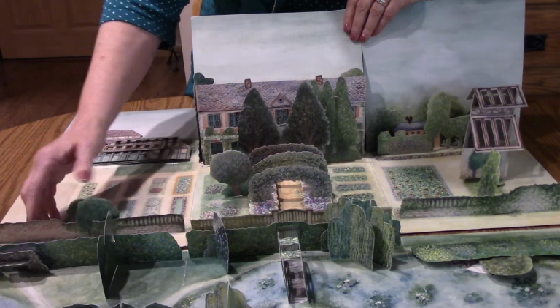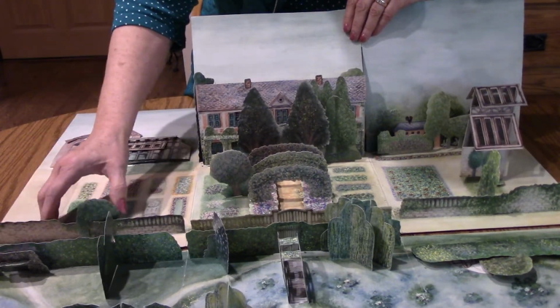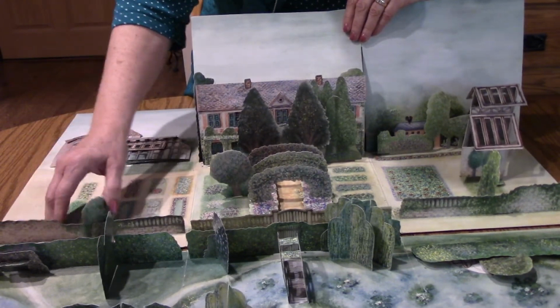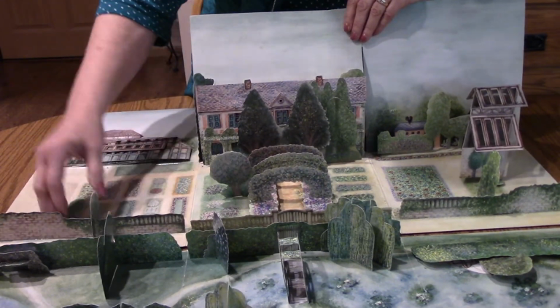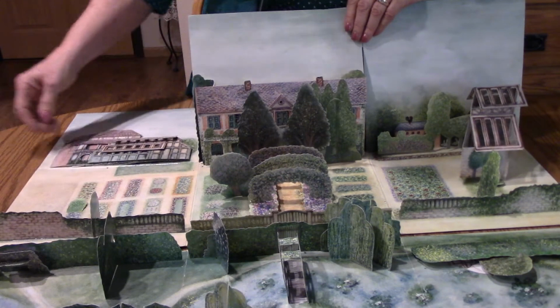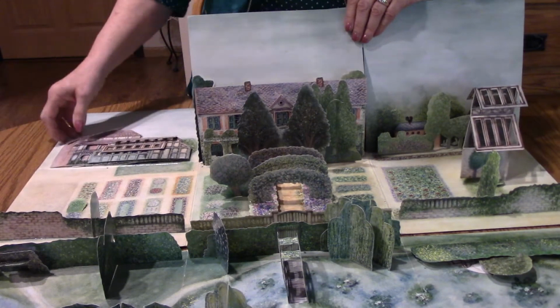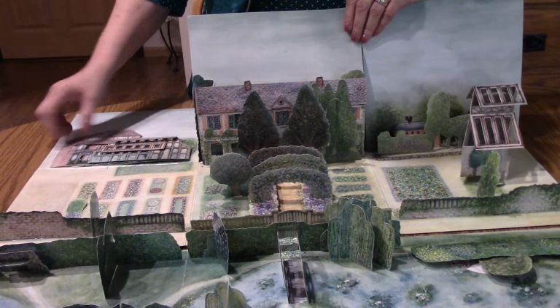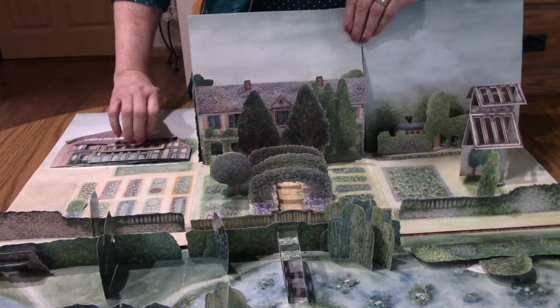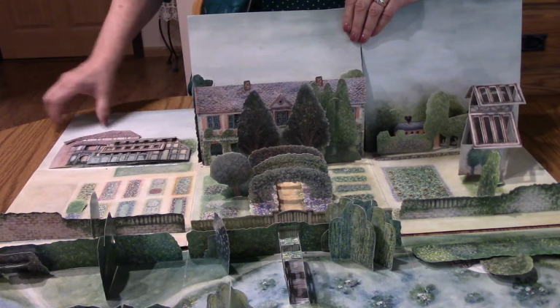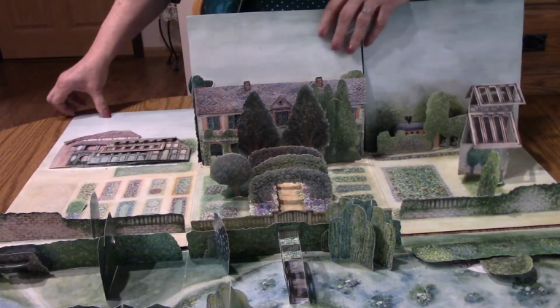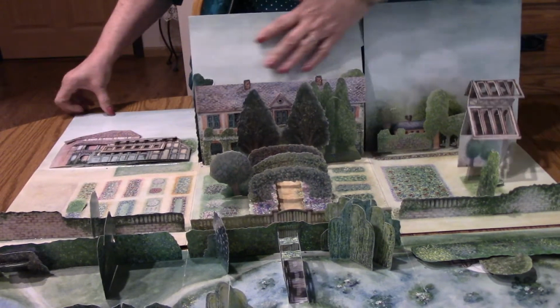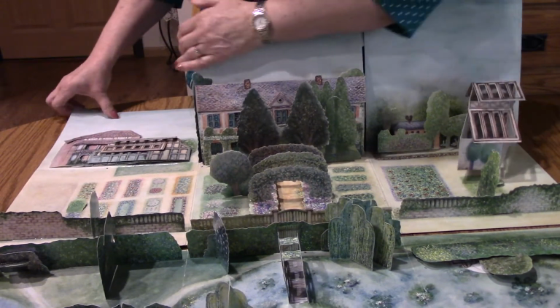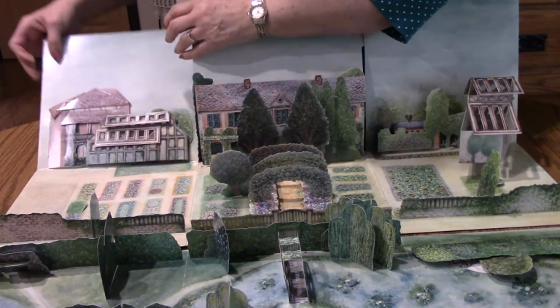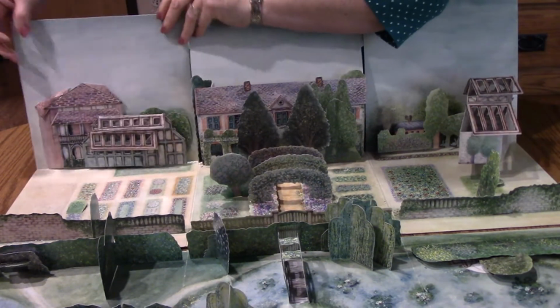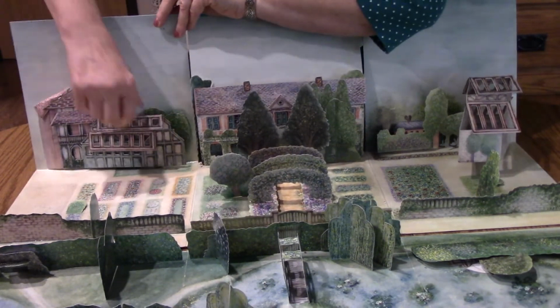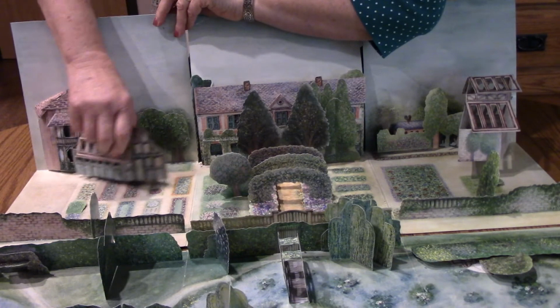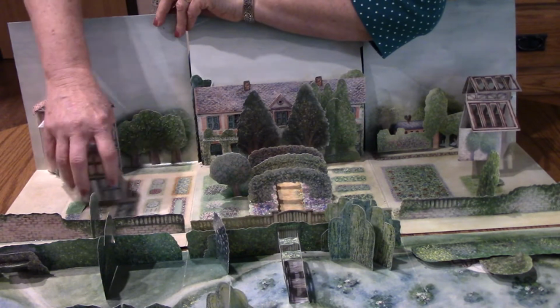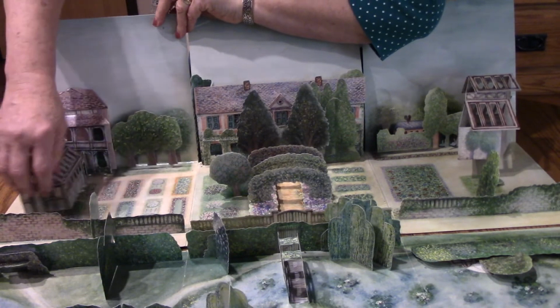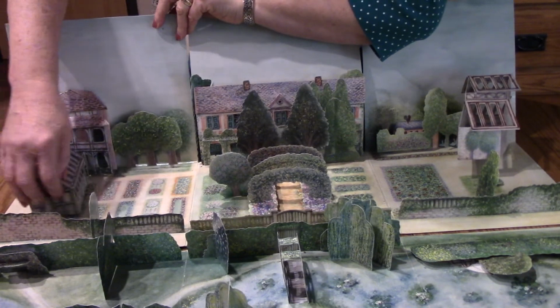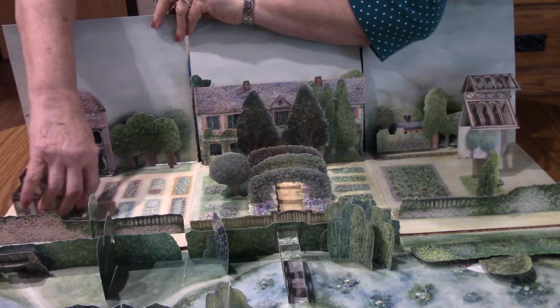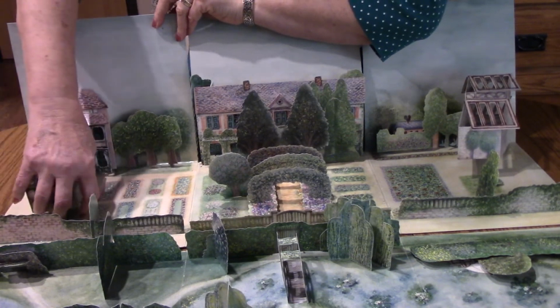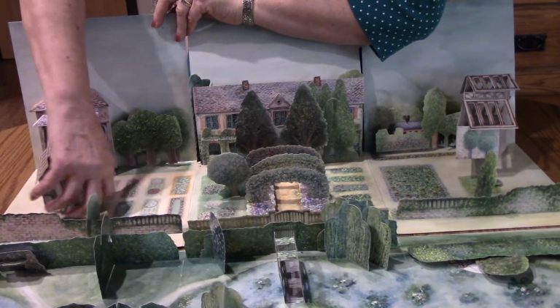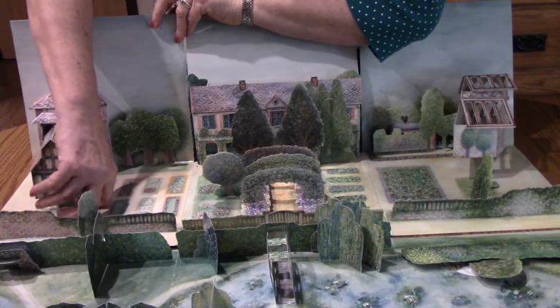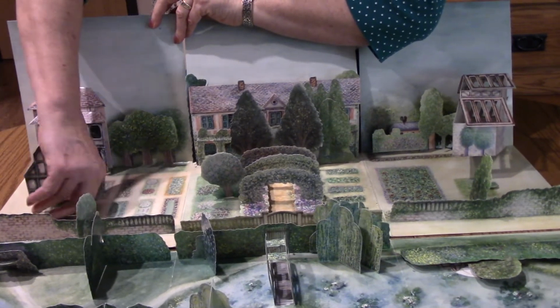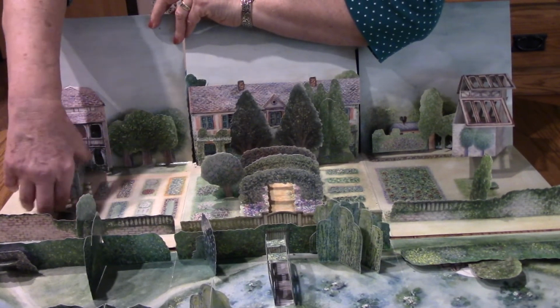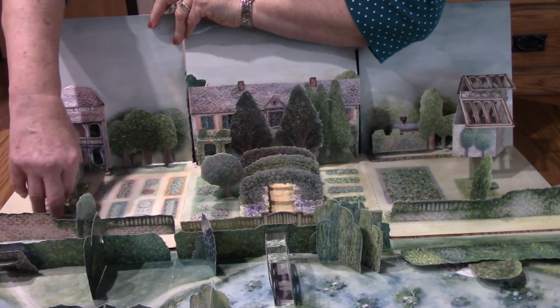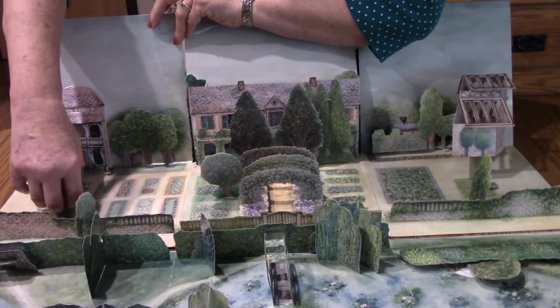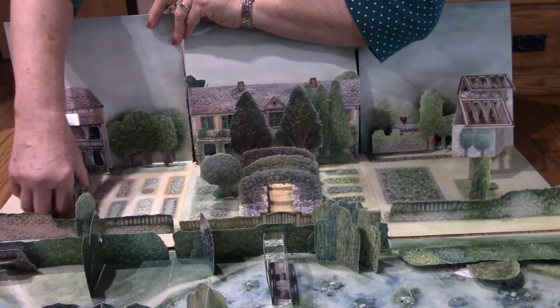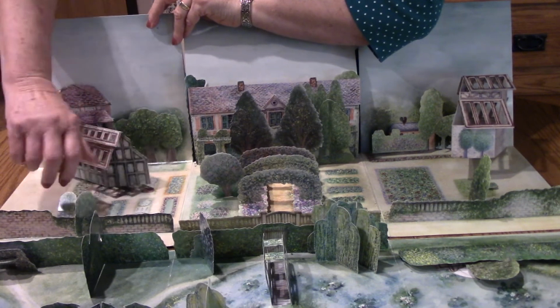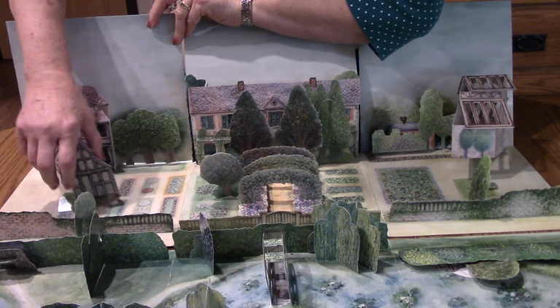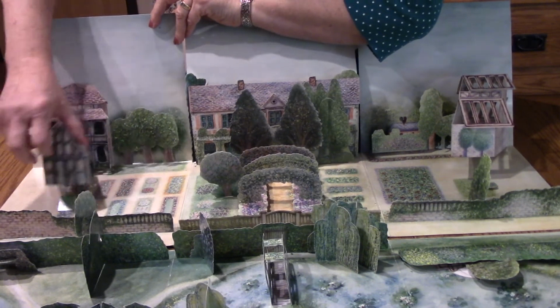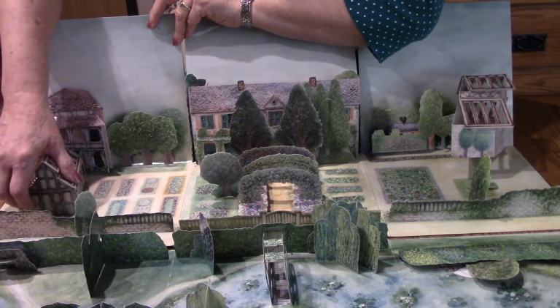You can look inside the windows and see the paintings of his Japanese garden and his lily pads. Here's some more flowers. And here's another house. We'll open this up and stand this up. And again, this has pictures of his murals inside that he painted.